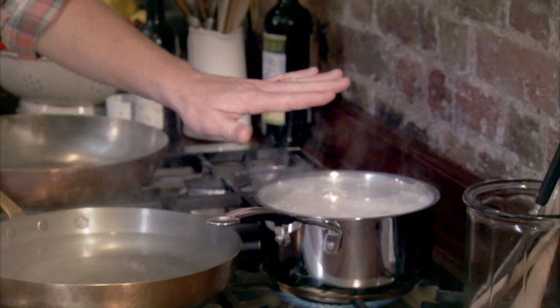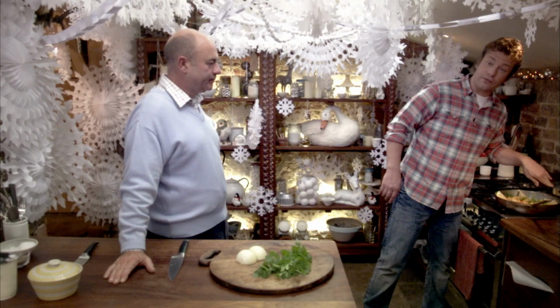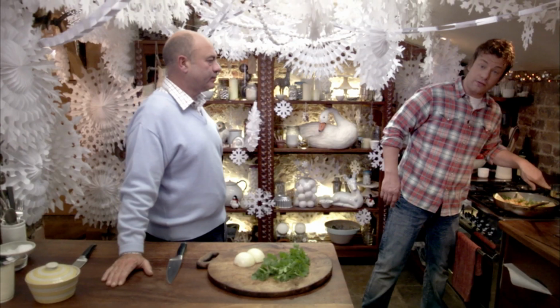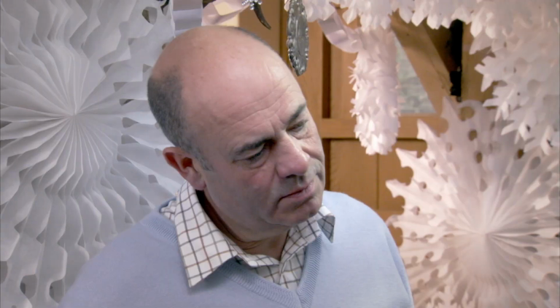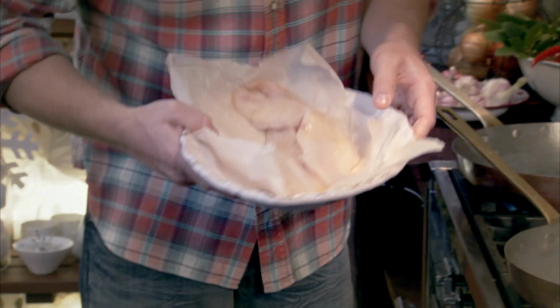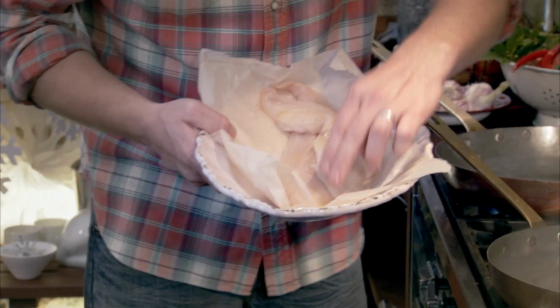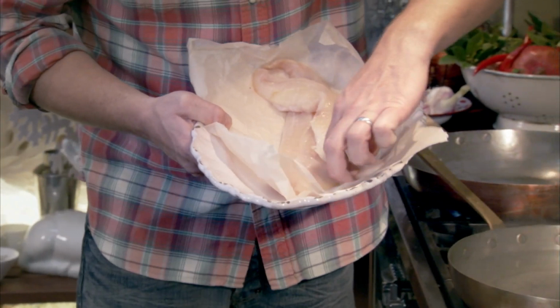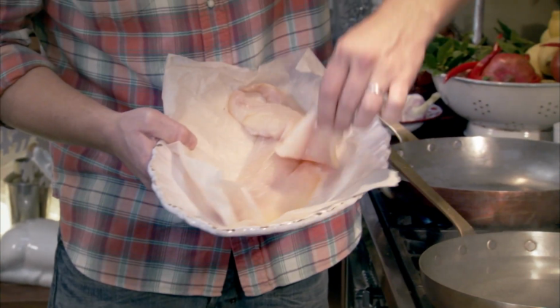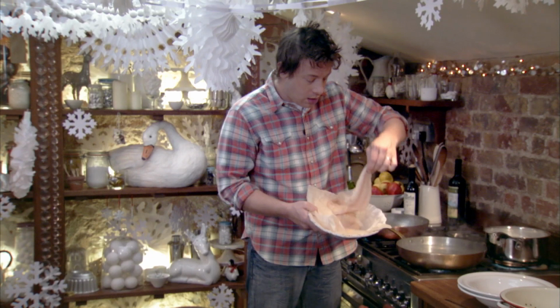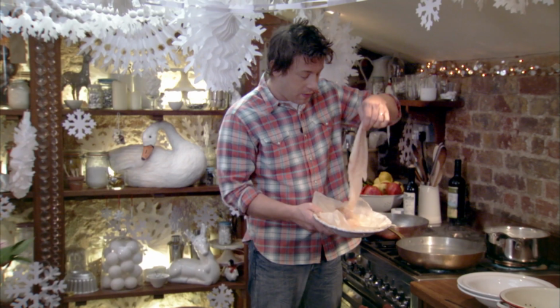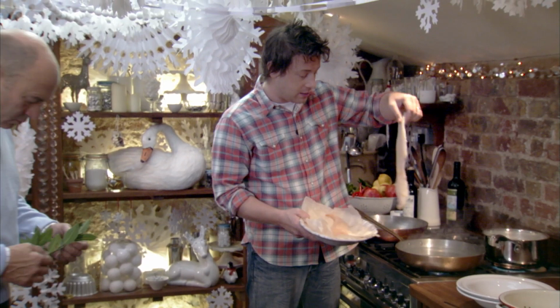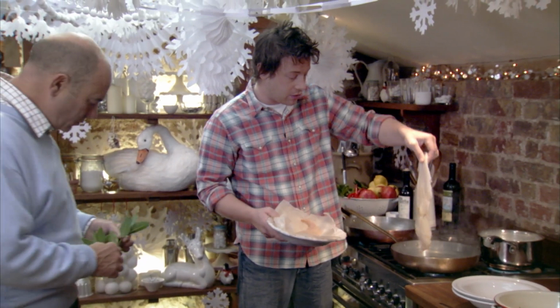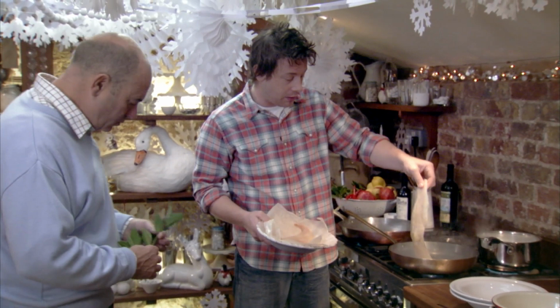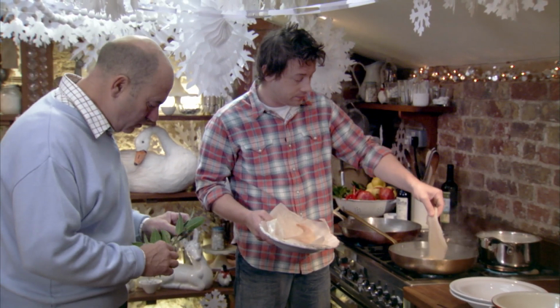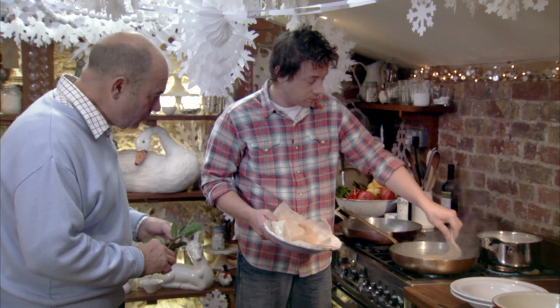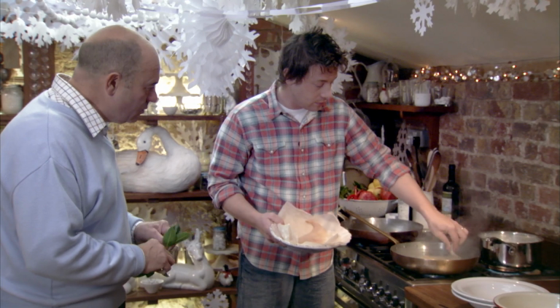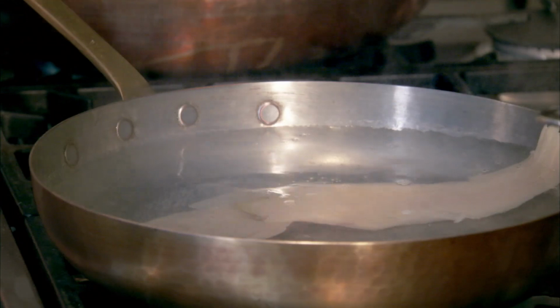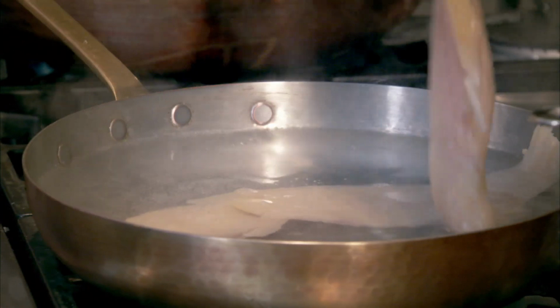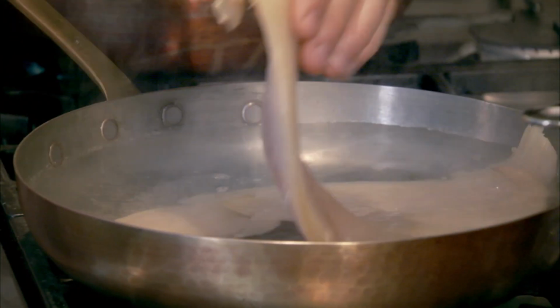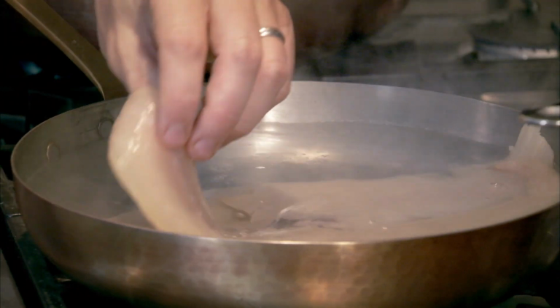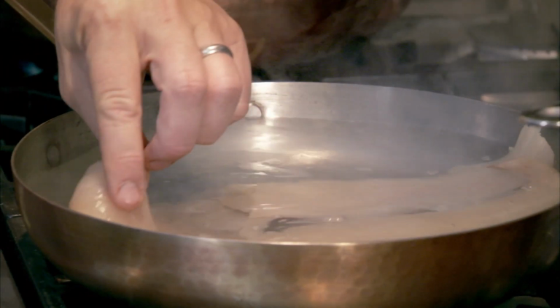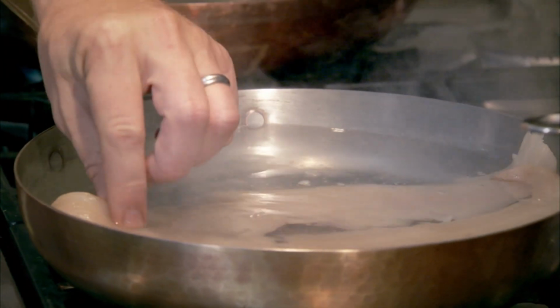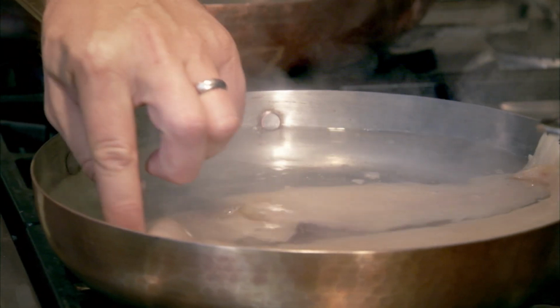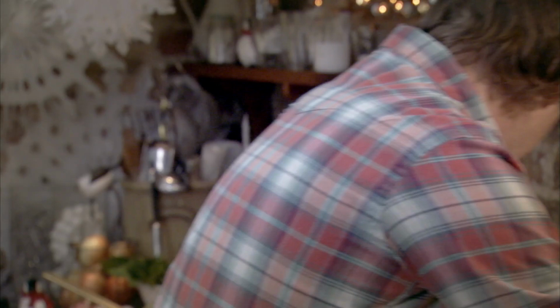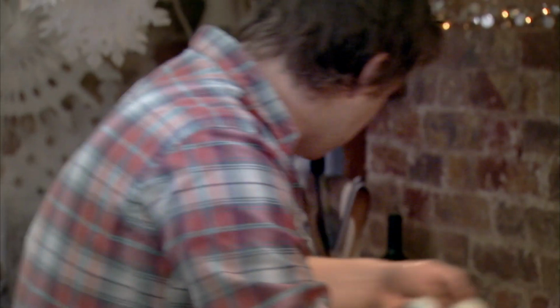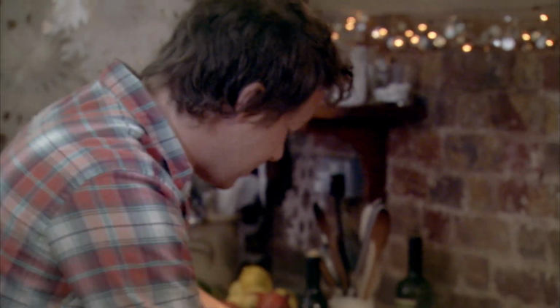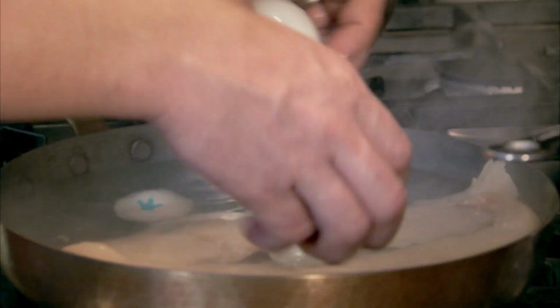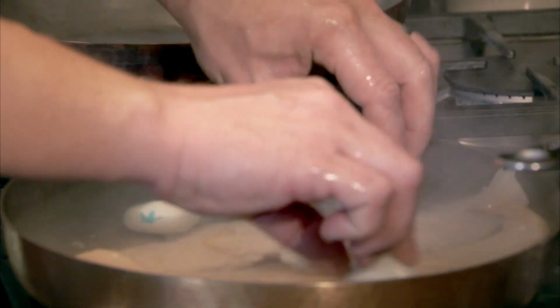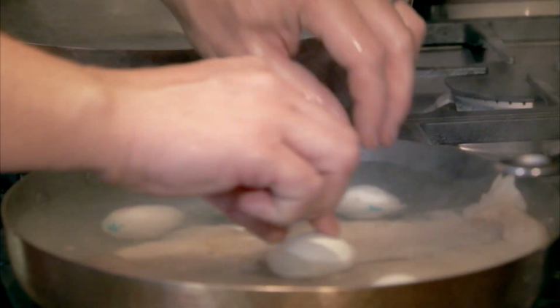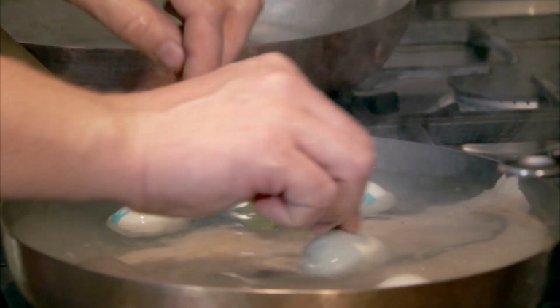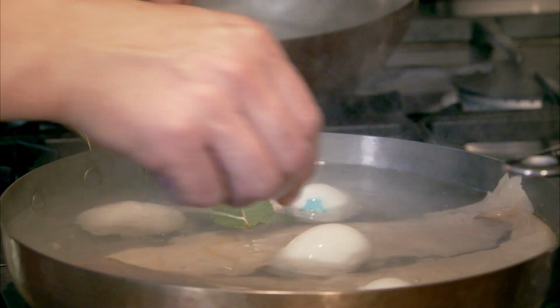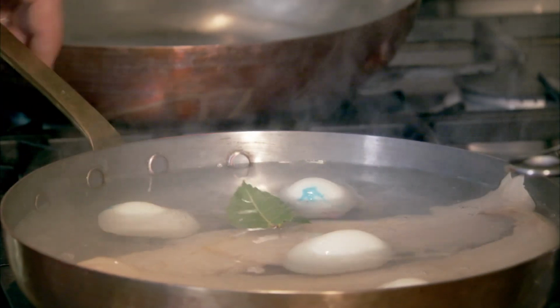I've got 250 grams of rice over here. Dad, grab us a couple of bay leaves, mate. I've got the smoked haddock that I'm just gonna plop in. I'm just gonna poach it for about six or seven minutes, and I'm gonna boil the eggs in here as well, just to make use of the same pan.